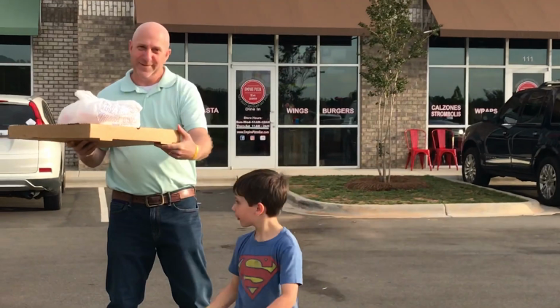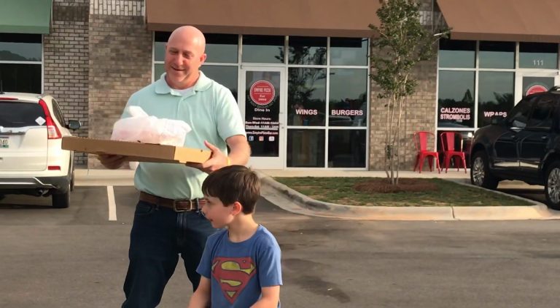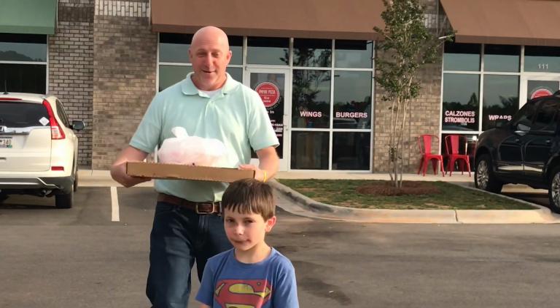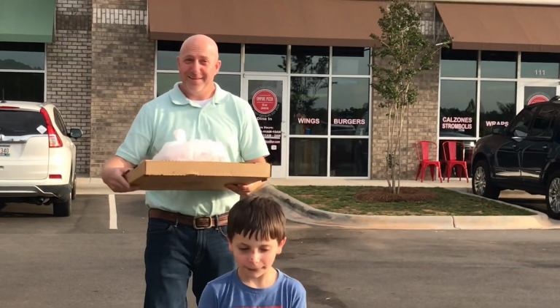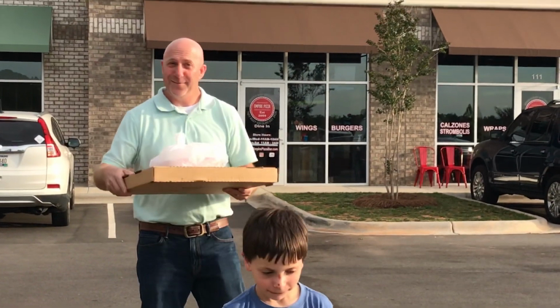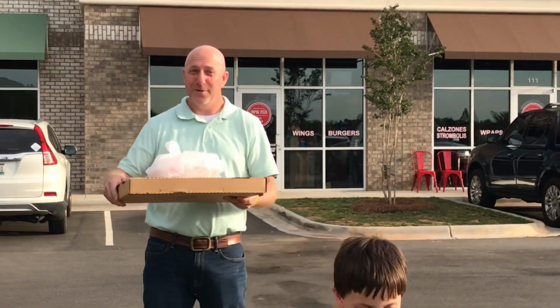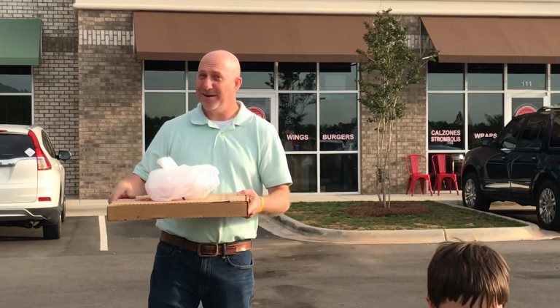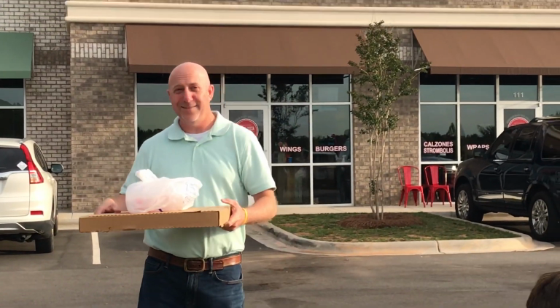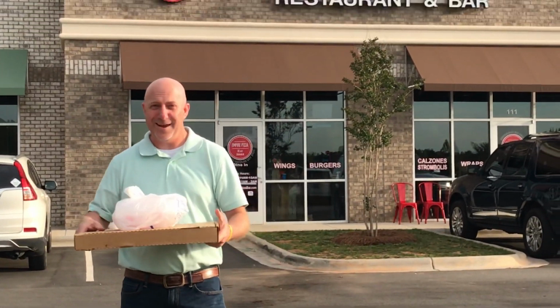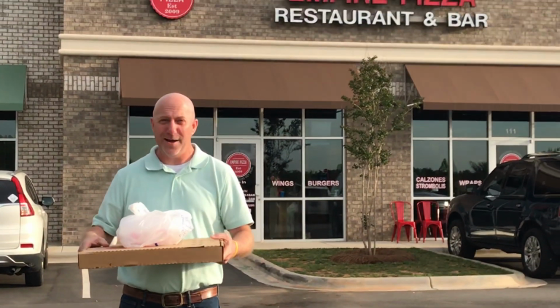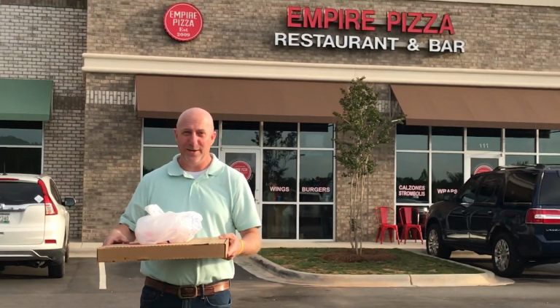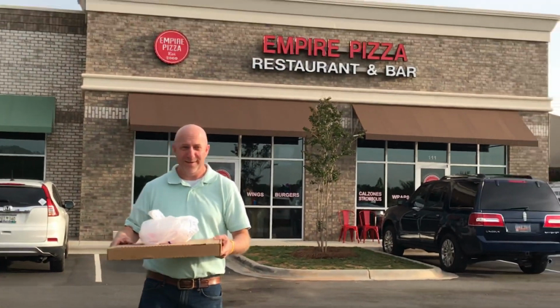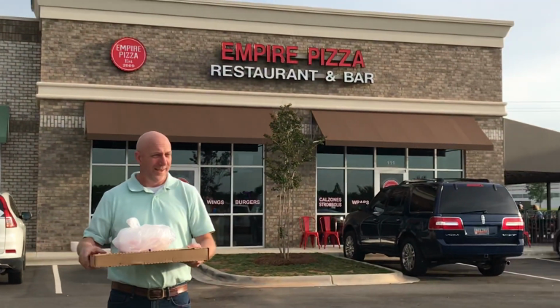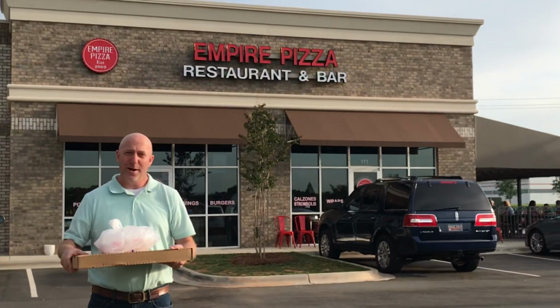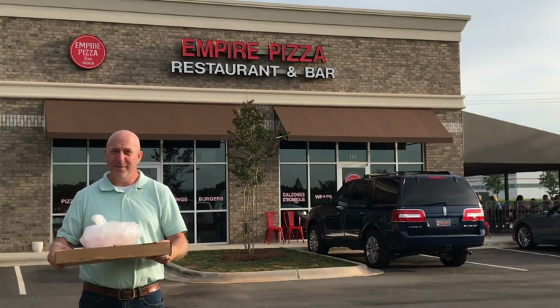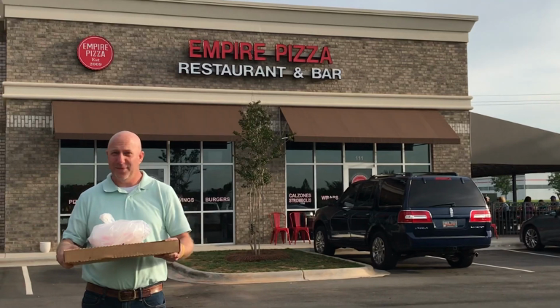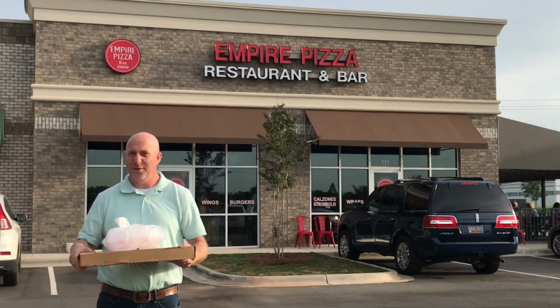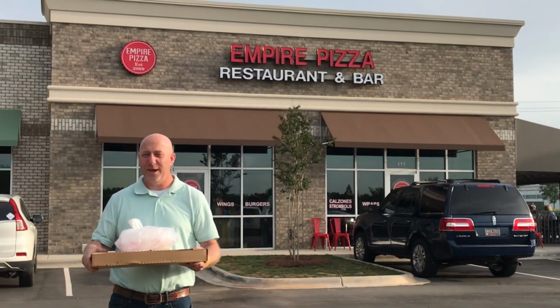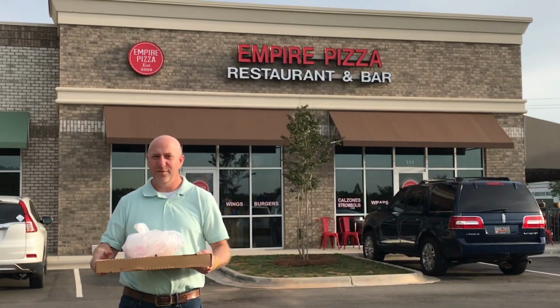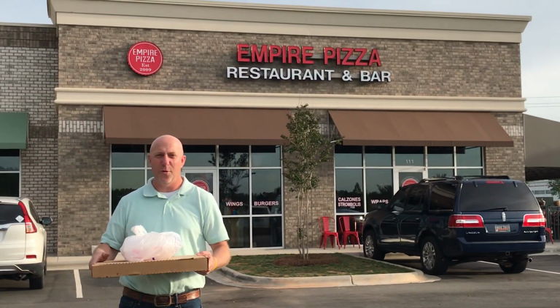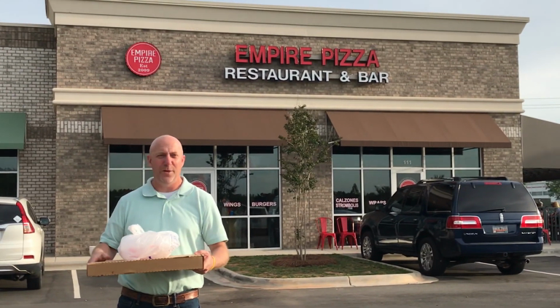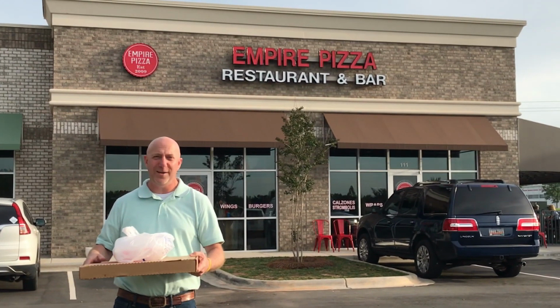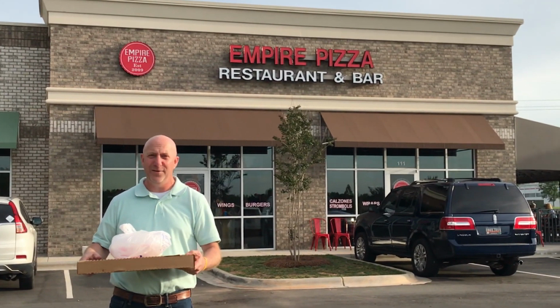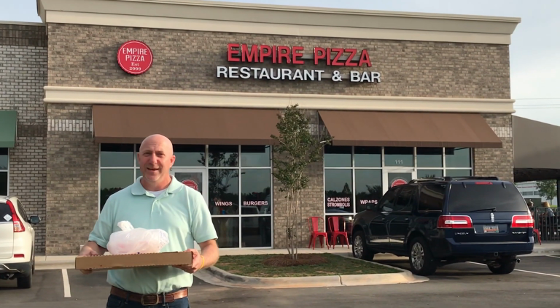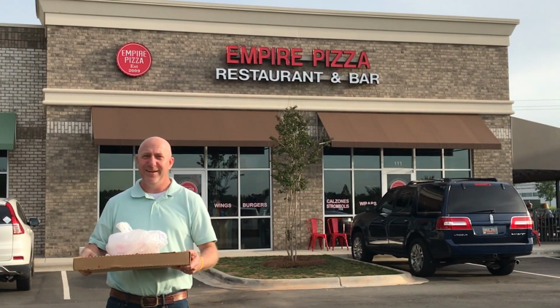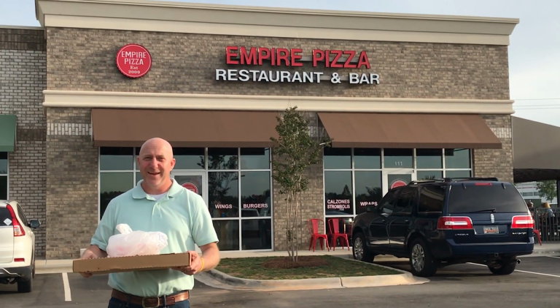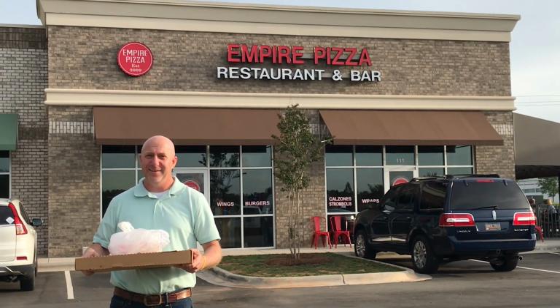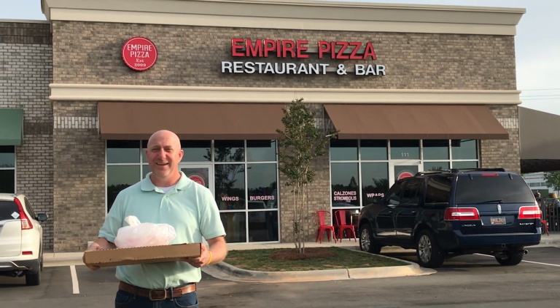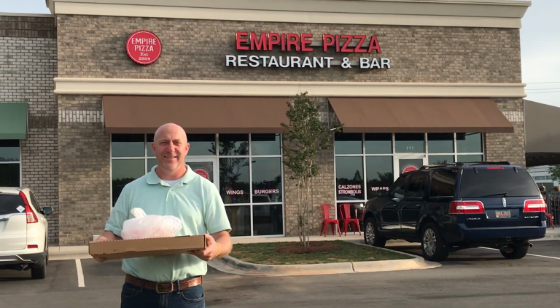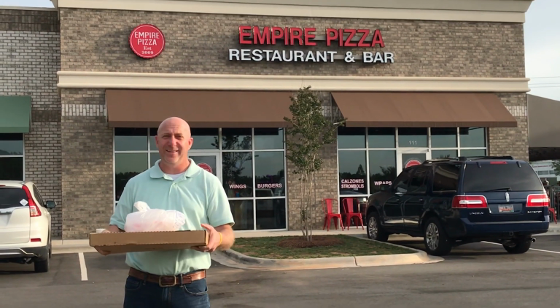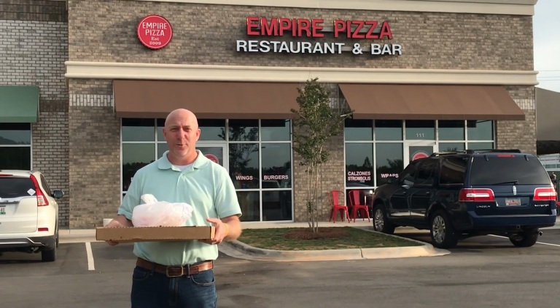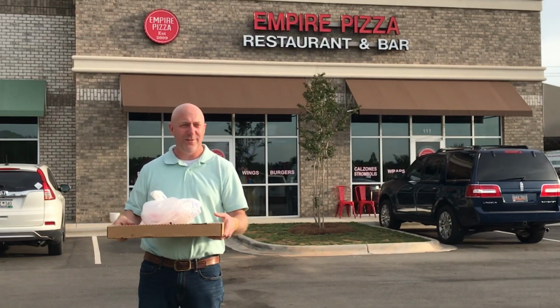All right, Dr. Parmesan here outside Empire Pizza. Empire Pizza has three locations: Fort Mill, Rock Mill, Indian Land. This is the Indian Land location.